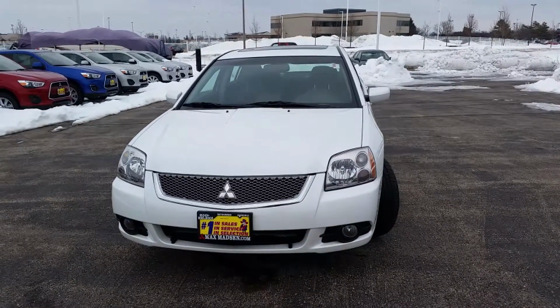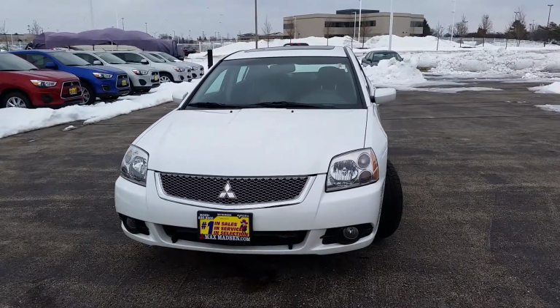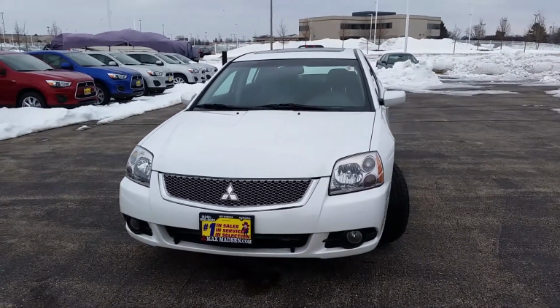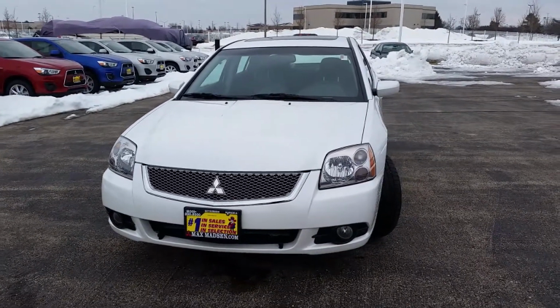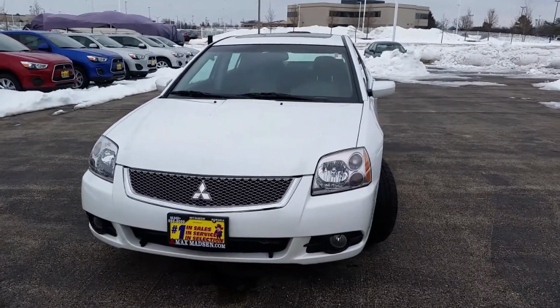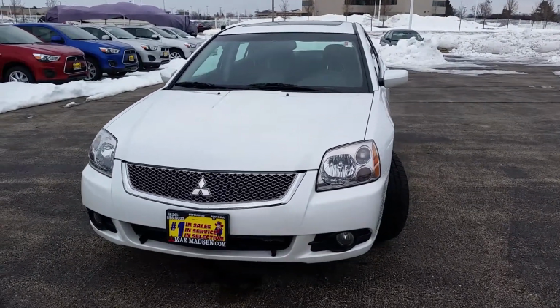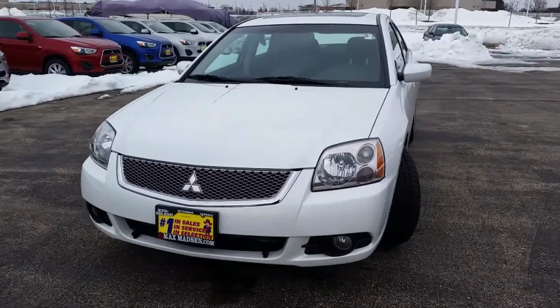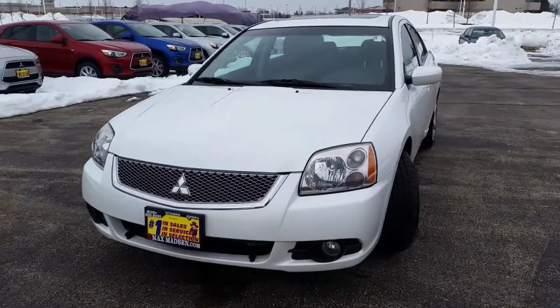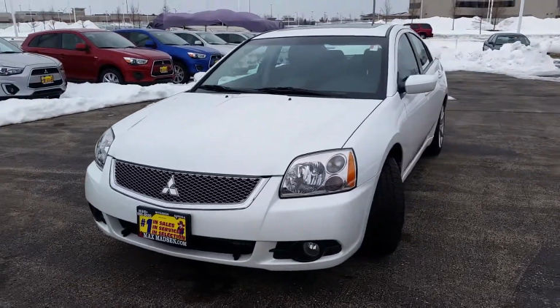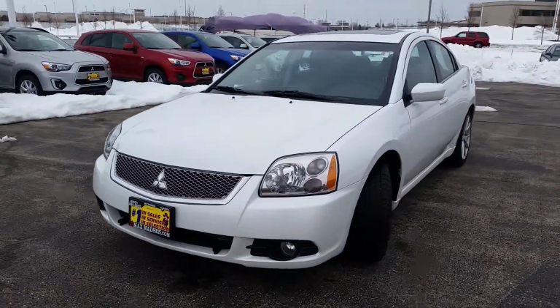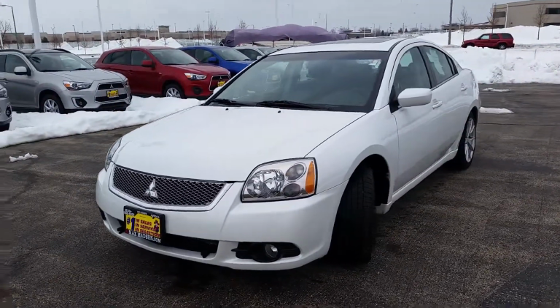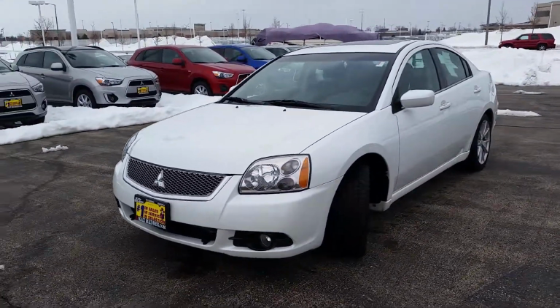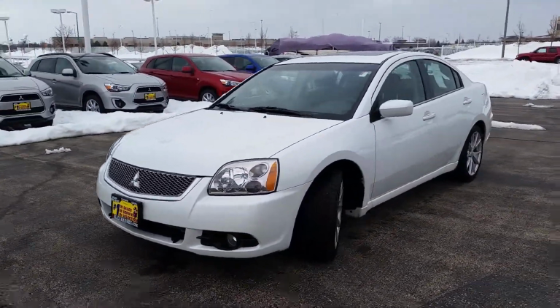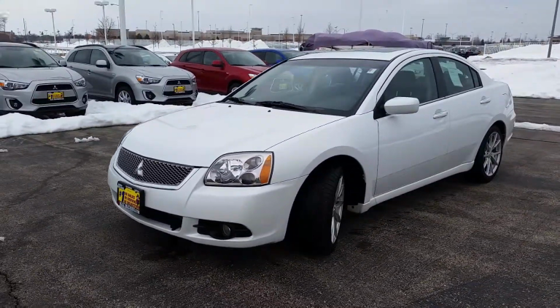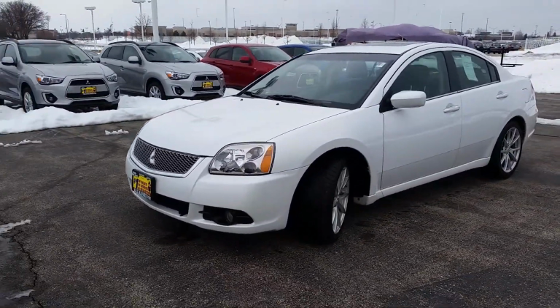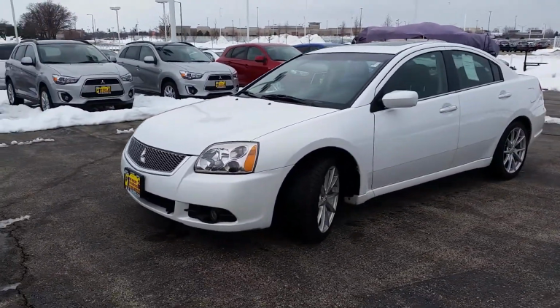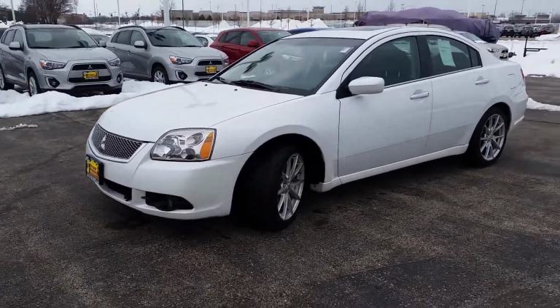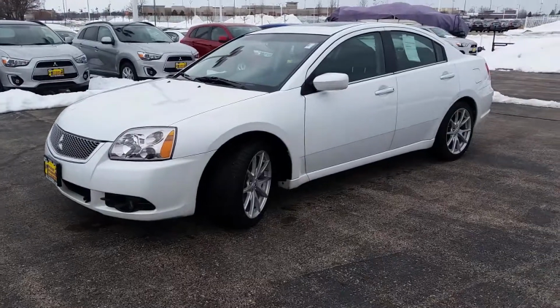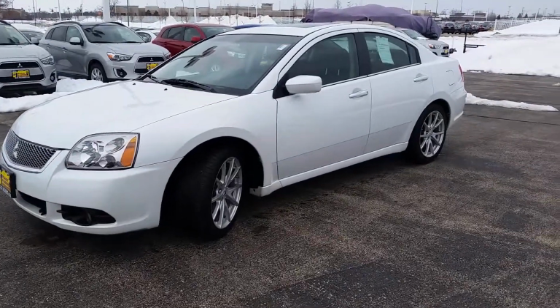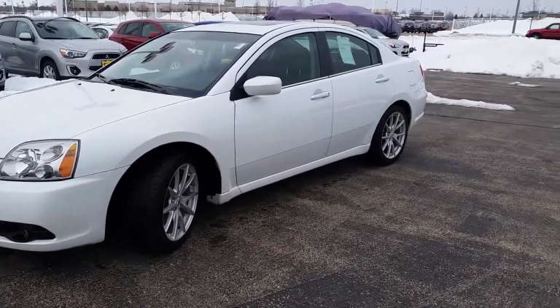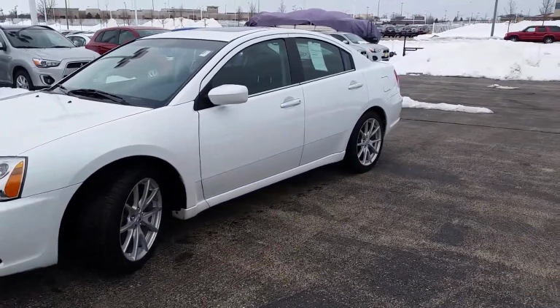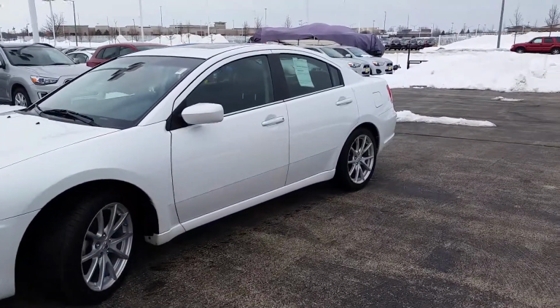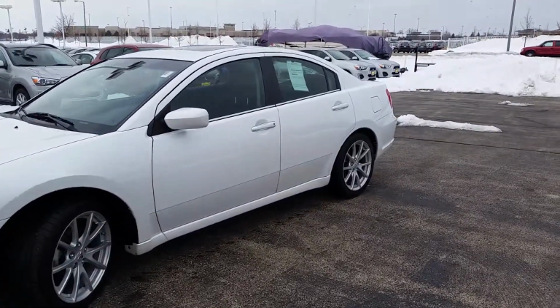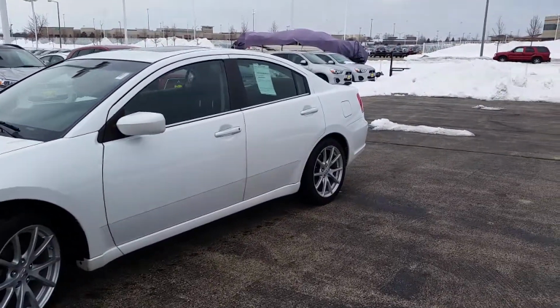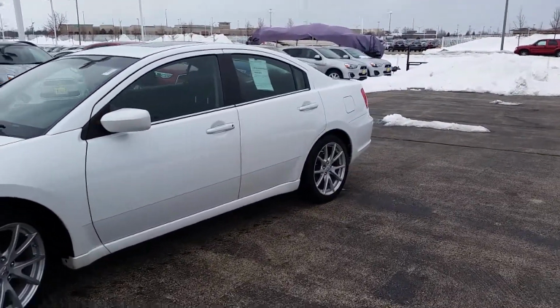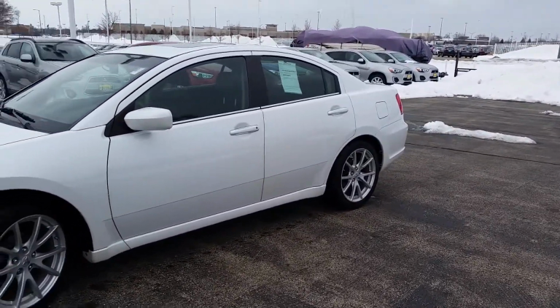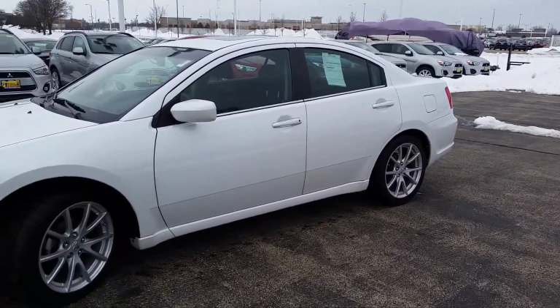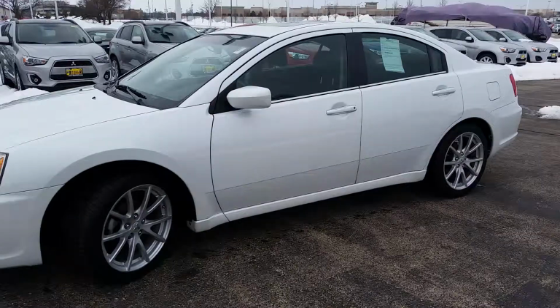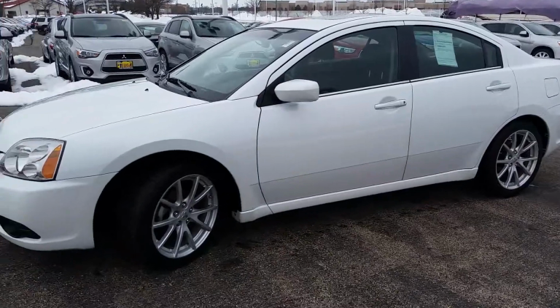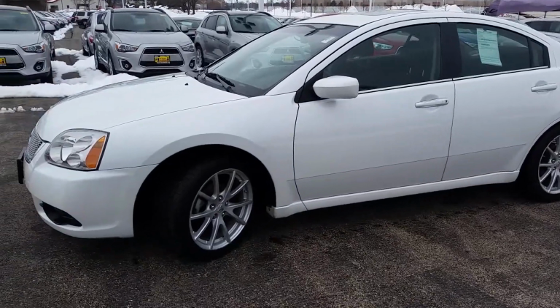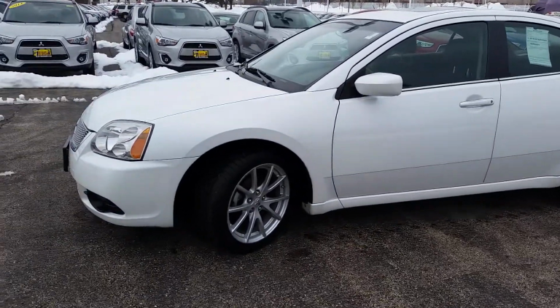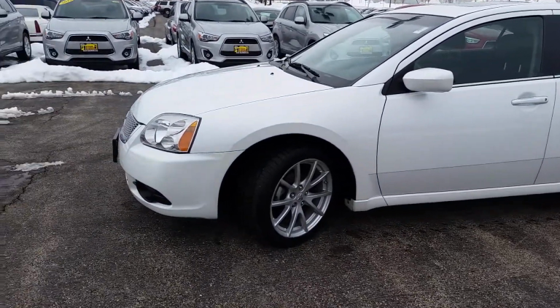Hello again, this is George here from Max Matt and Aurora Mitsubishi, with the 2012 Mitsubishi Galant SE. Just wanted to give you a better idea of all the equipment that's on here, and most importantly to show you that it's still available, so here it is.